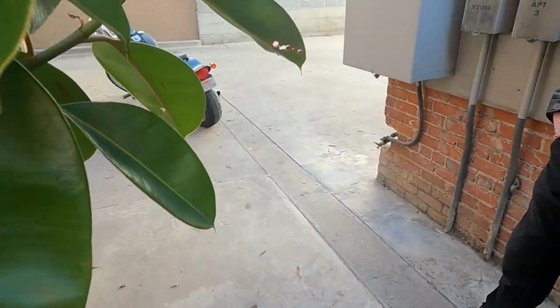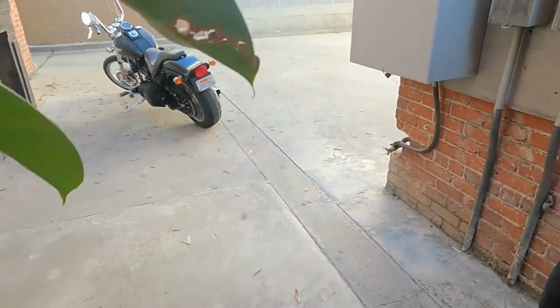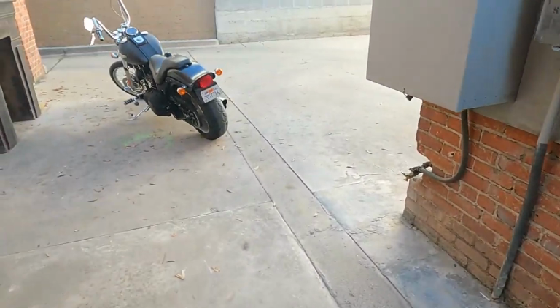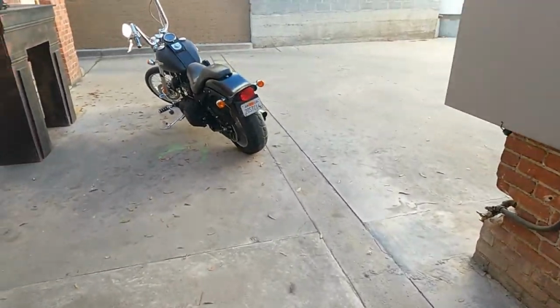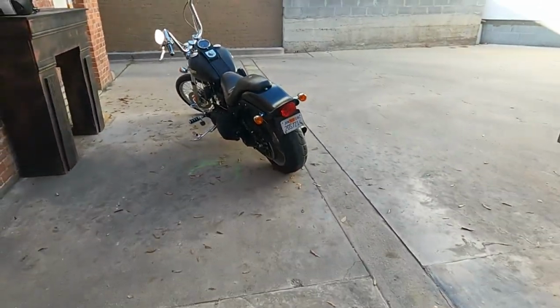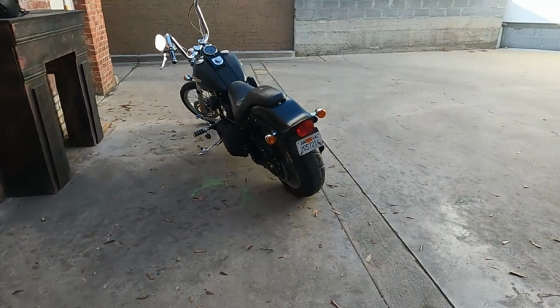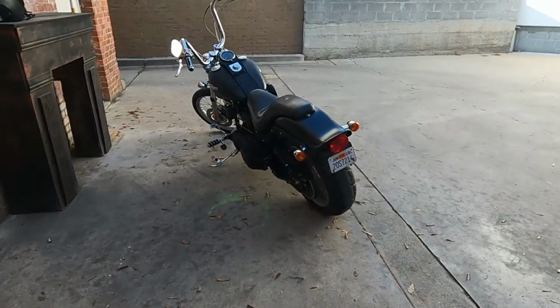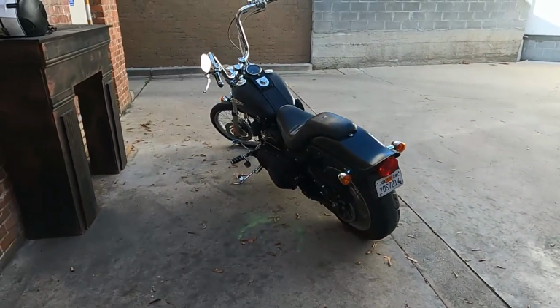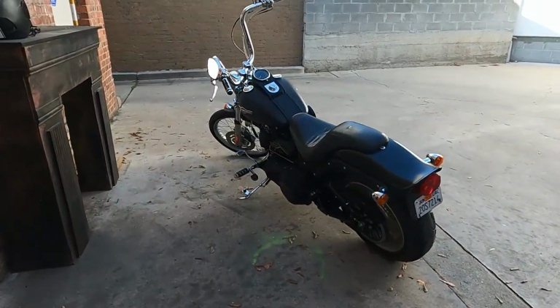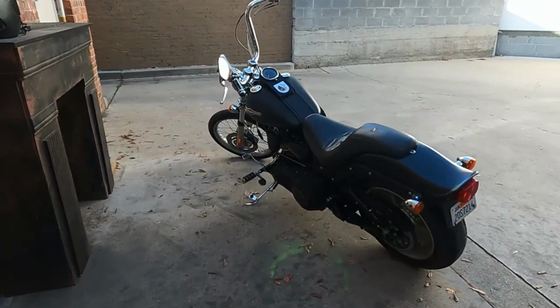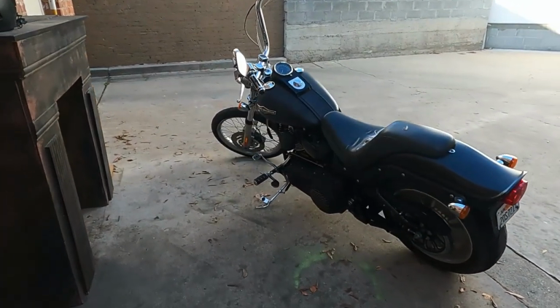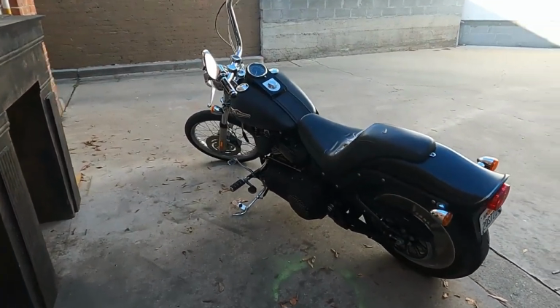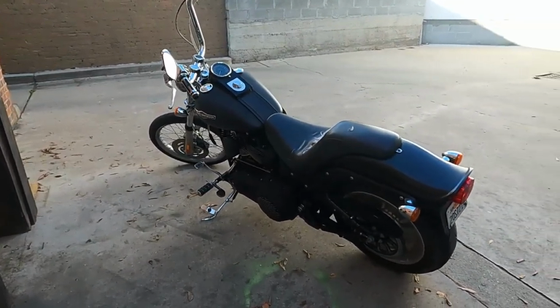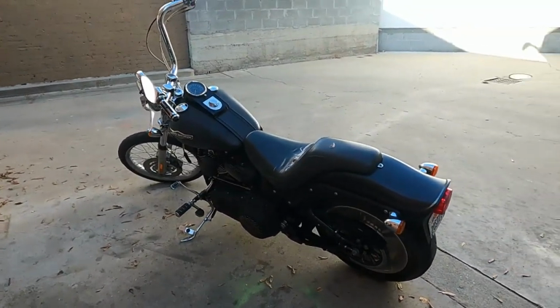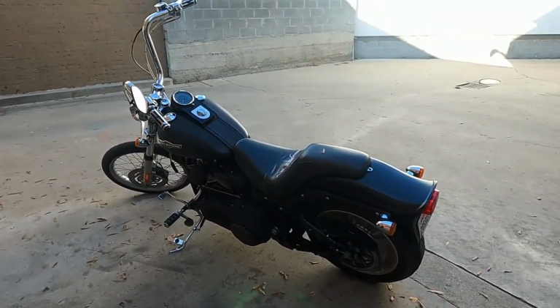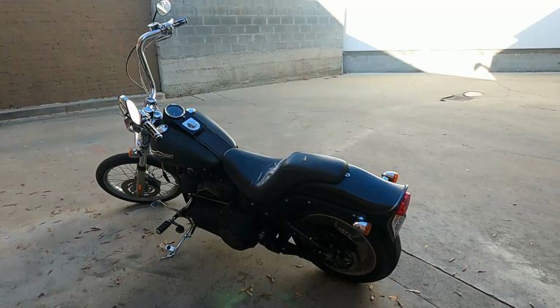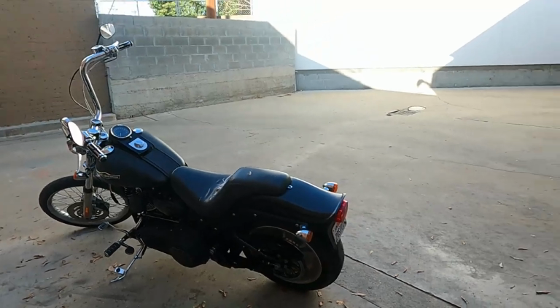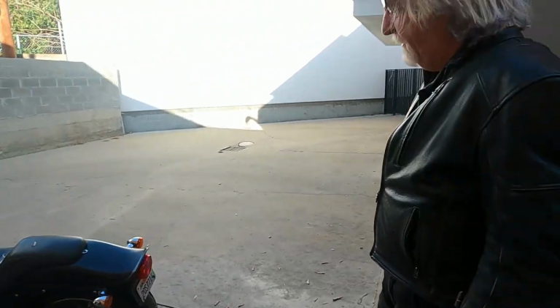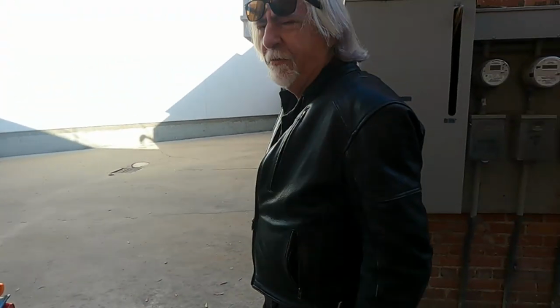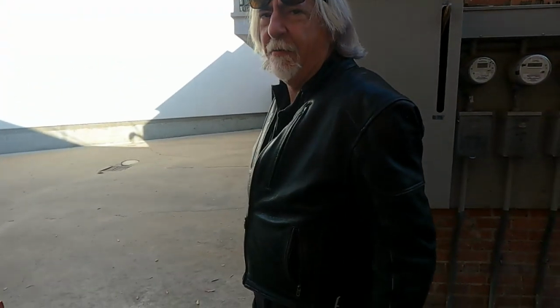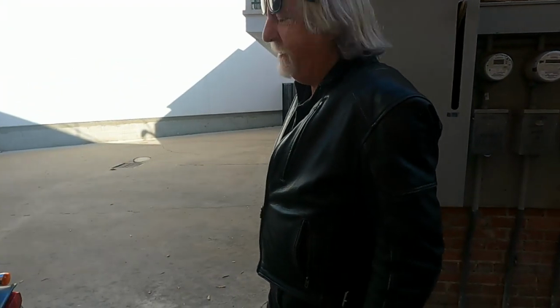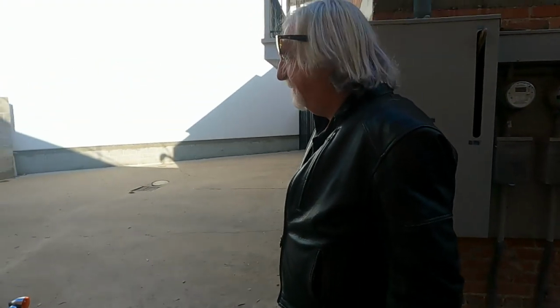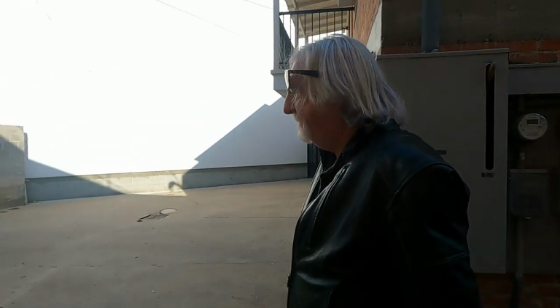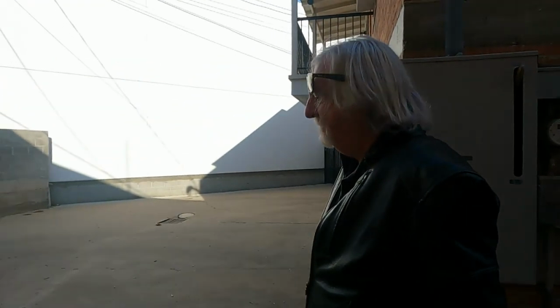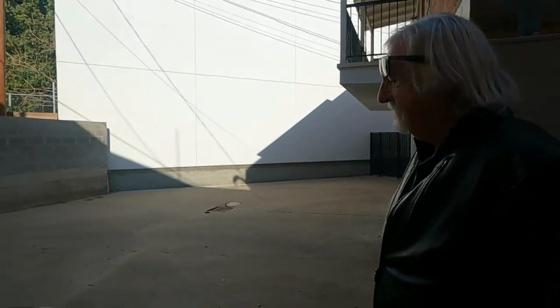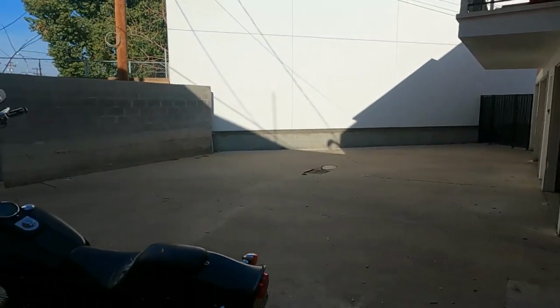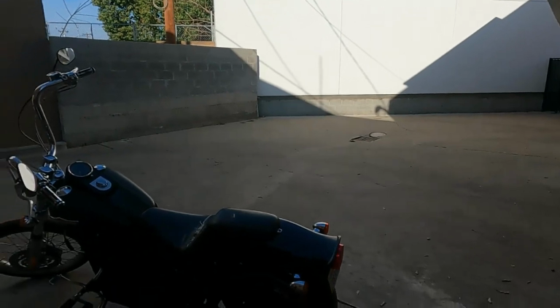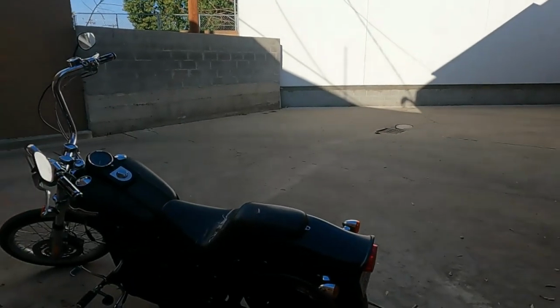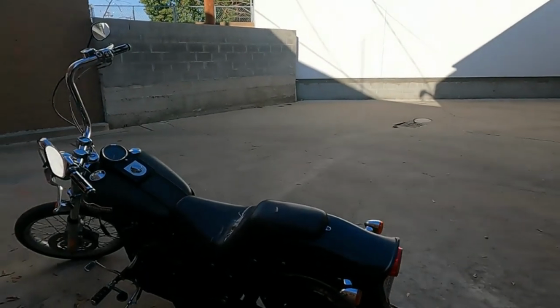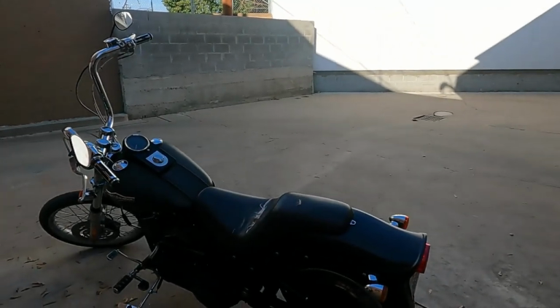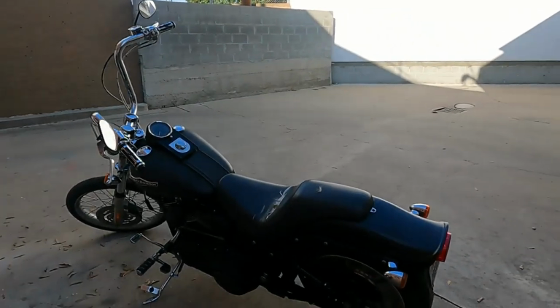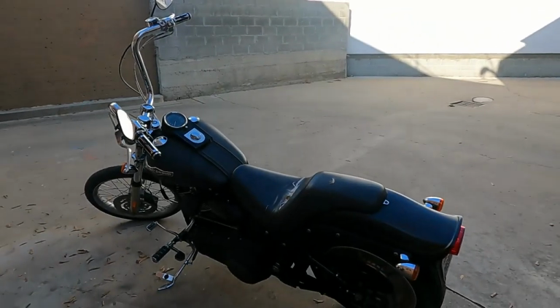The thing about Harleys is that they're big and heavy and underpowered, but it's just something about it. It felt good. The power band felt real good. I enjoyed it. The clutch is slipping a little on it.